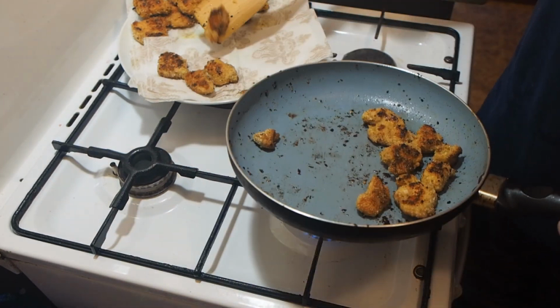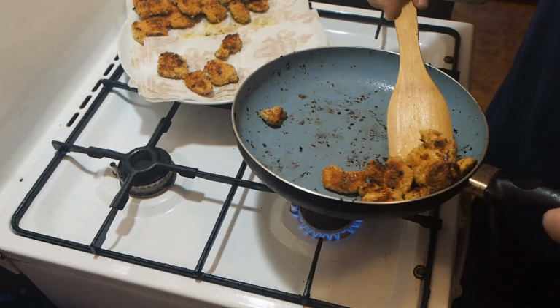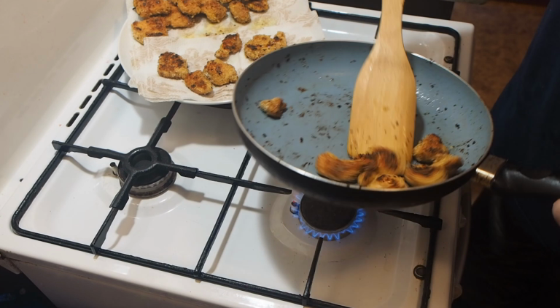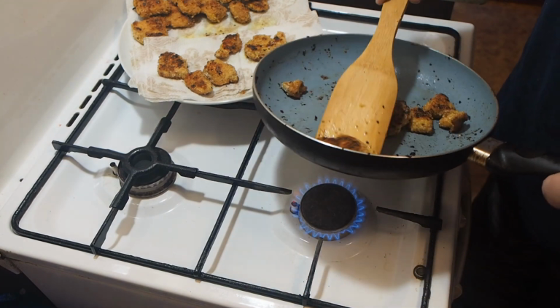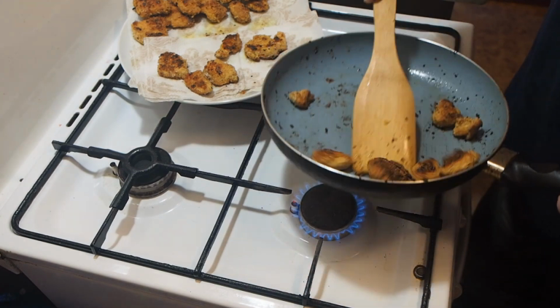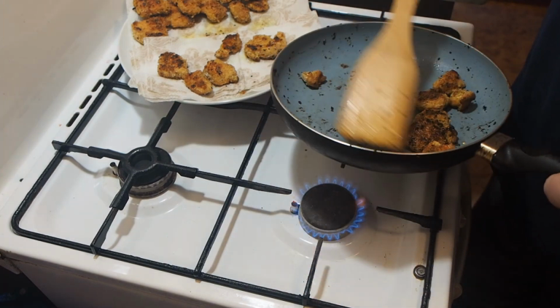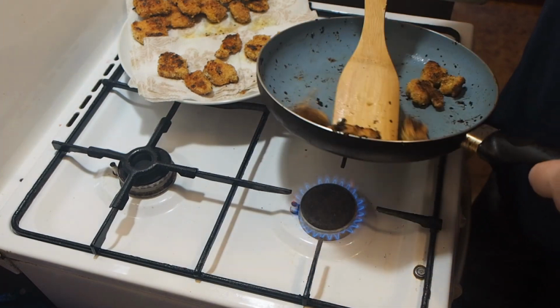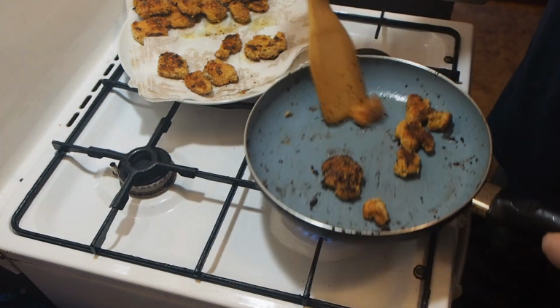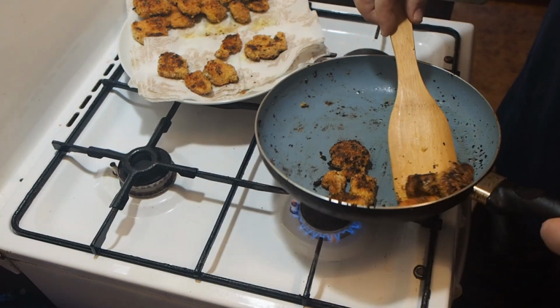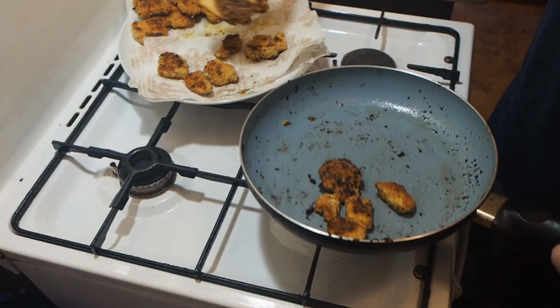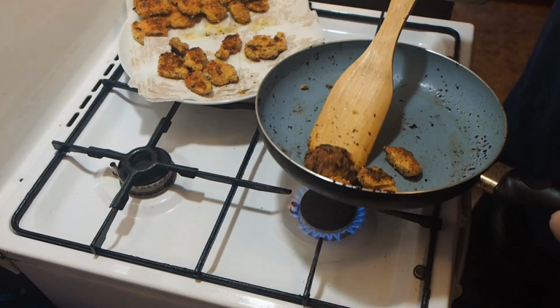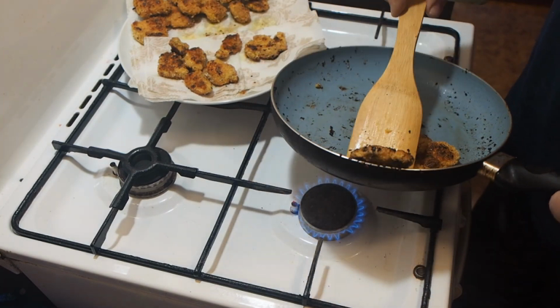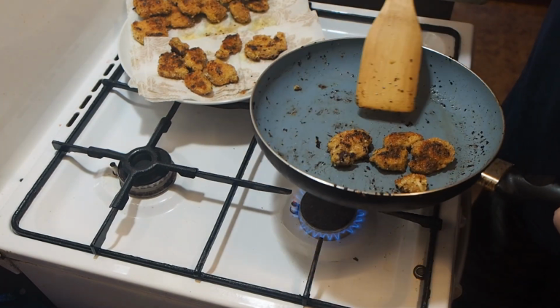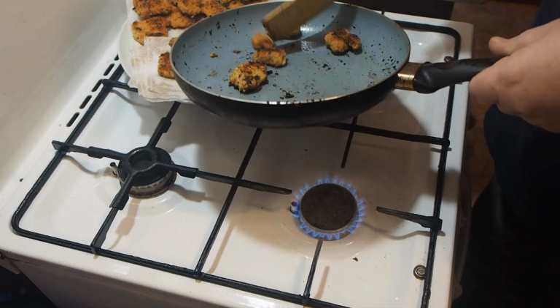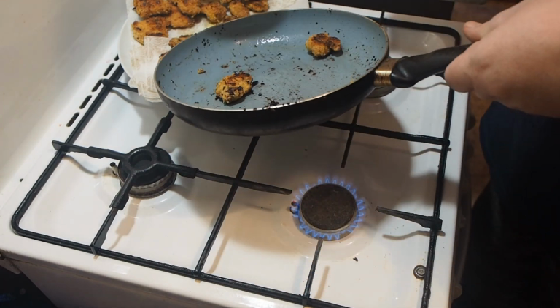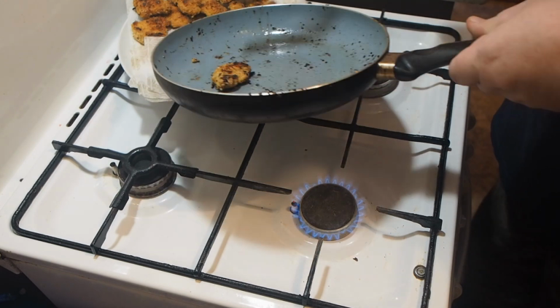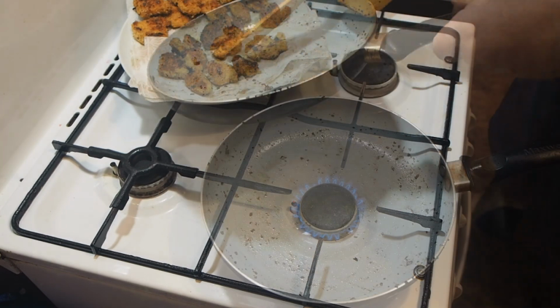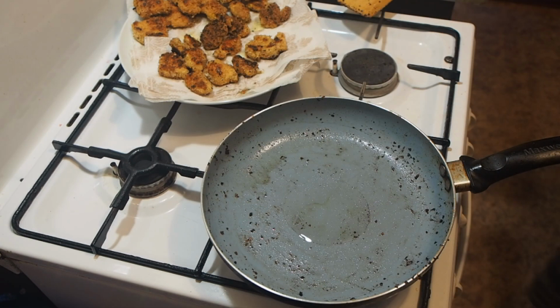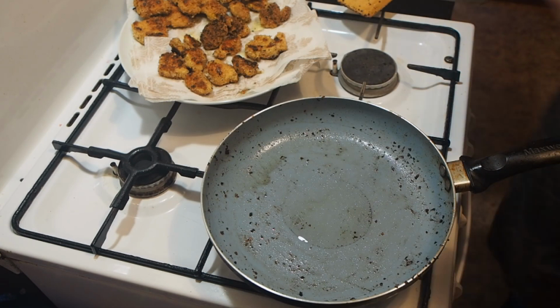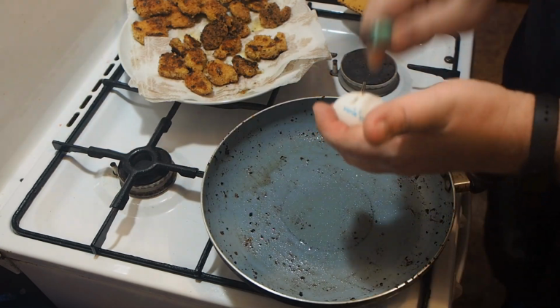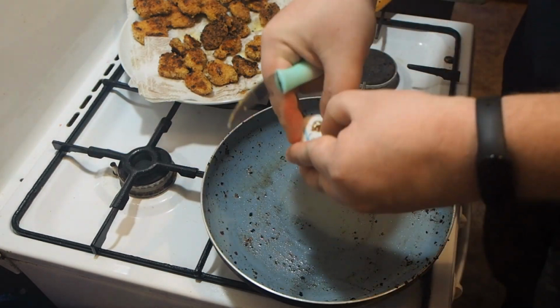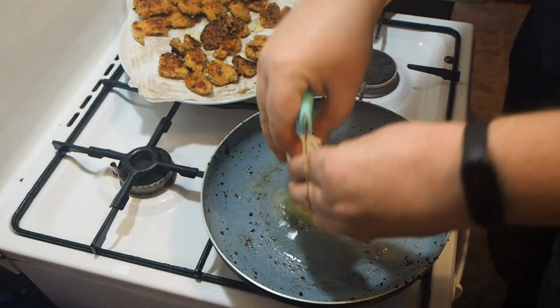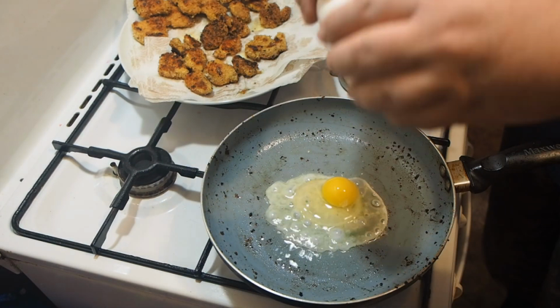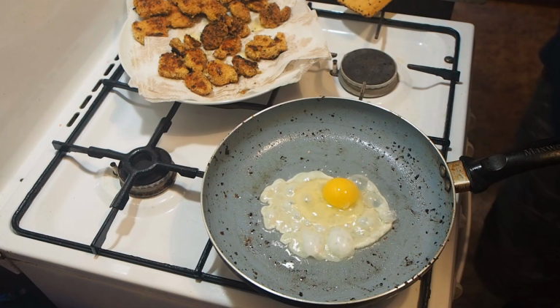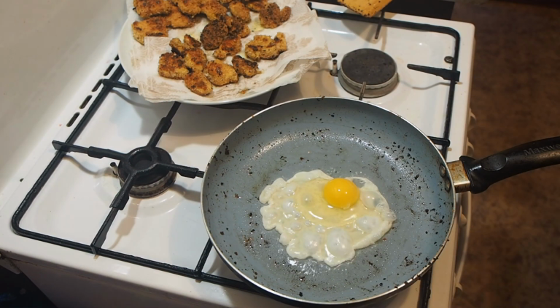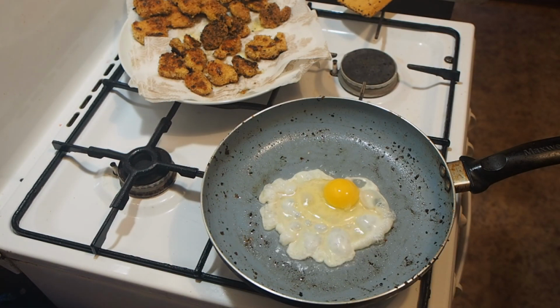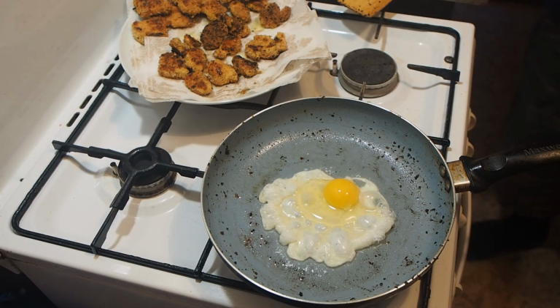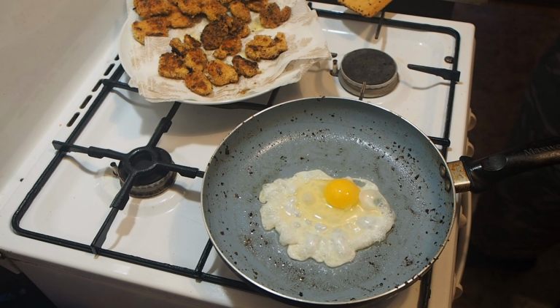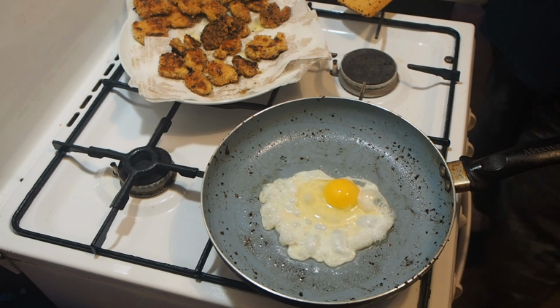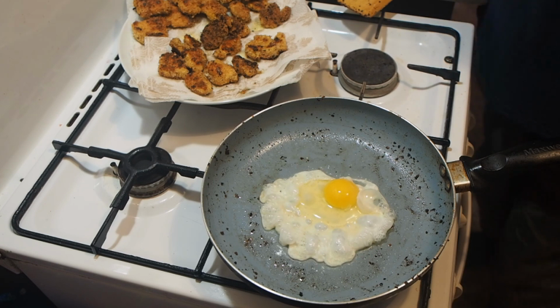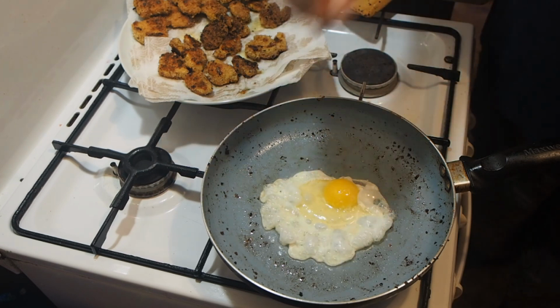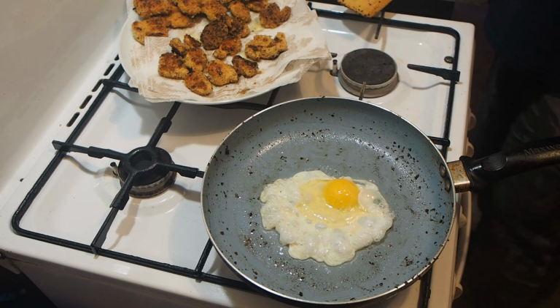We will prepare a special egg dish for nuggets. It differs from the usual one in that the yolks will be soft-boiled. When mixed with tomato ketchup or sauce, there will be just a wow effect from soaking the nuggets and an explosion of taste.